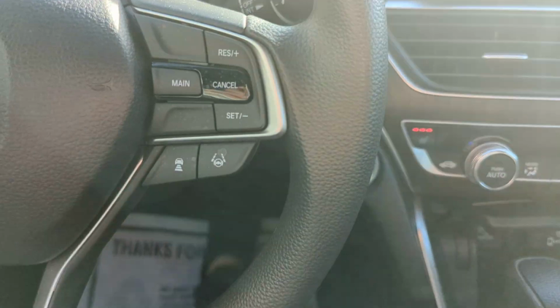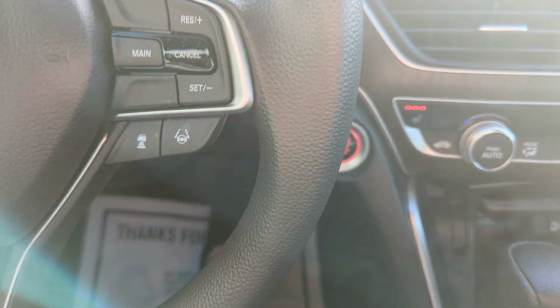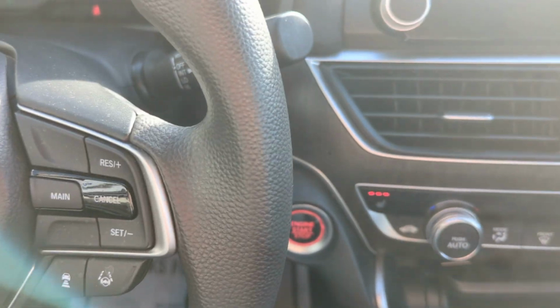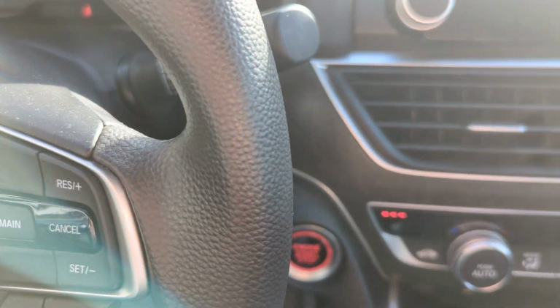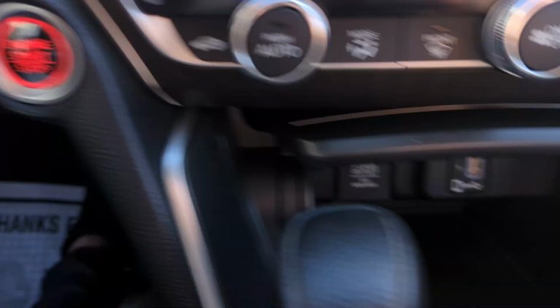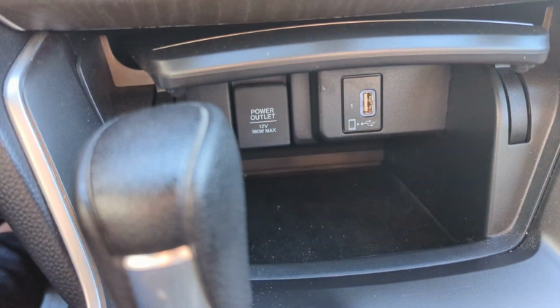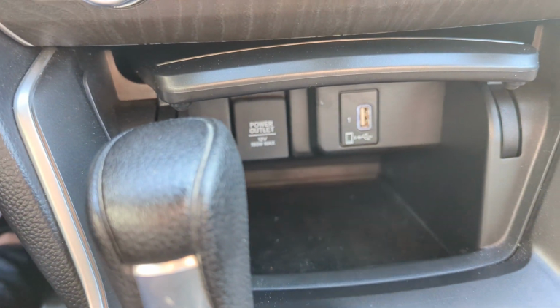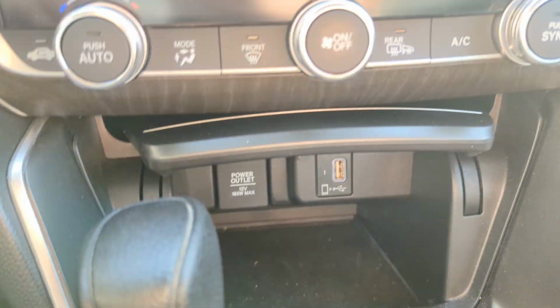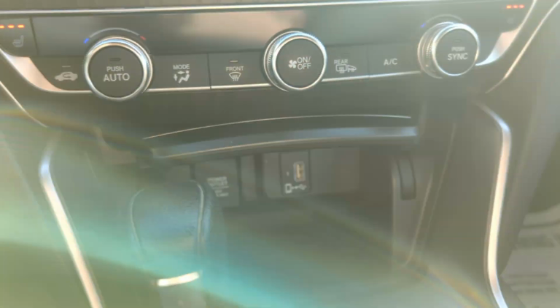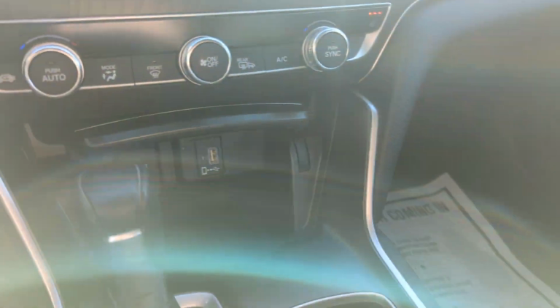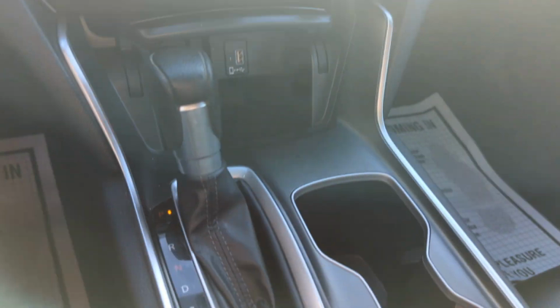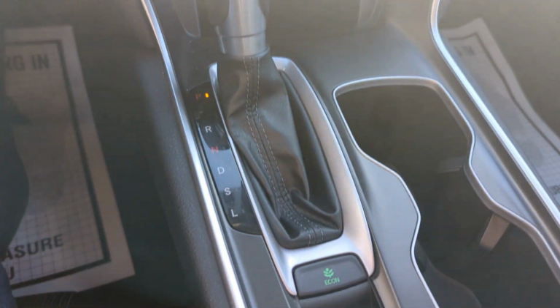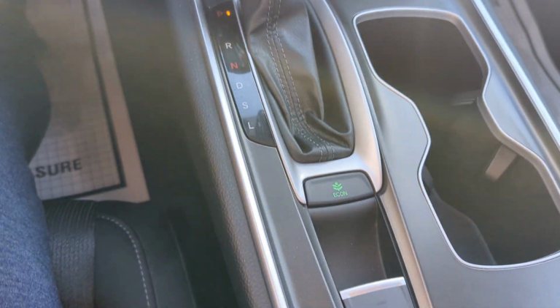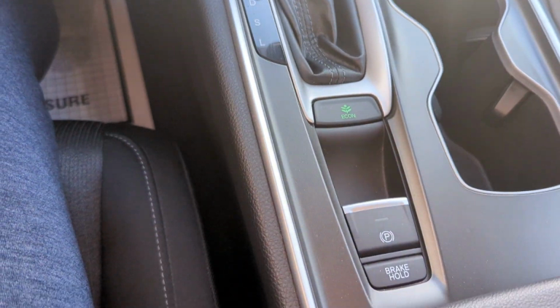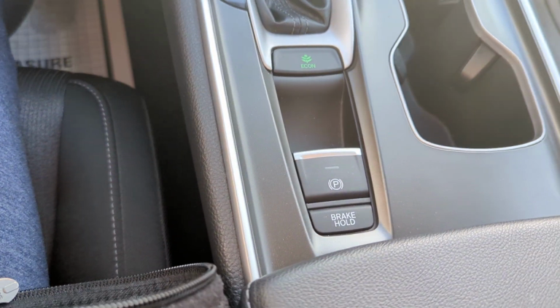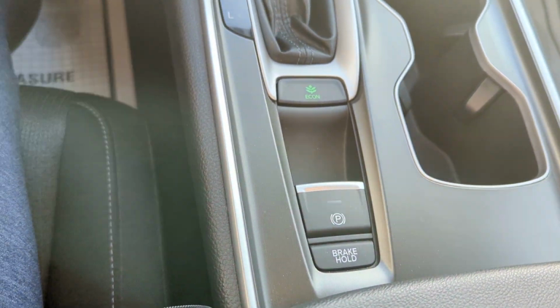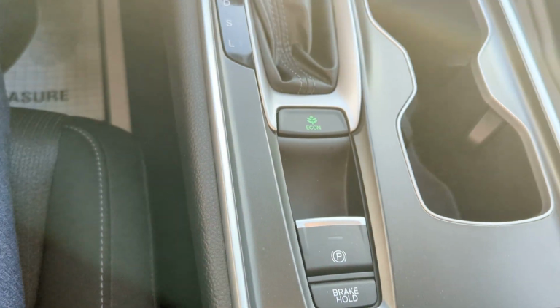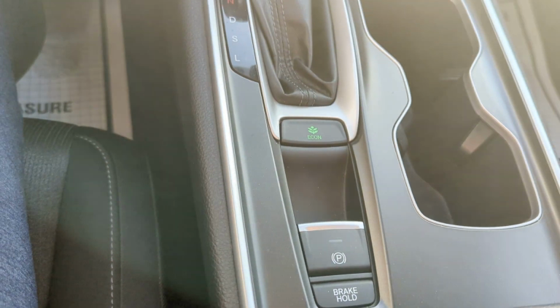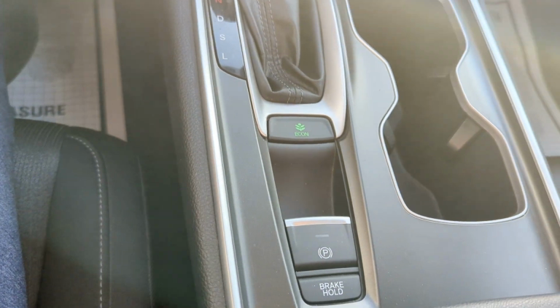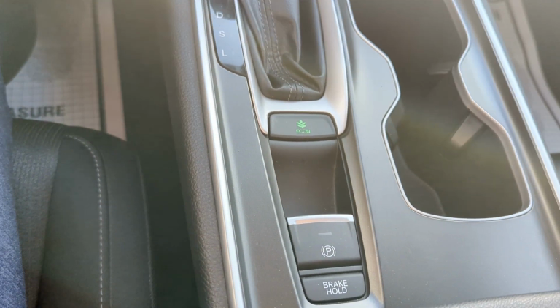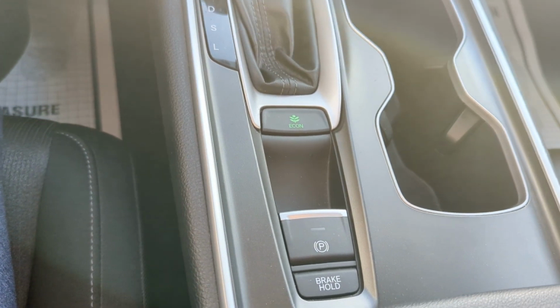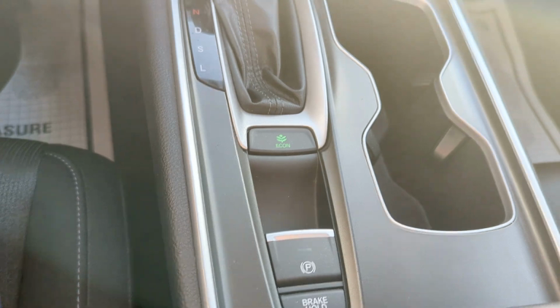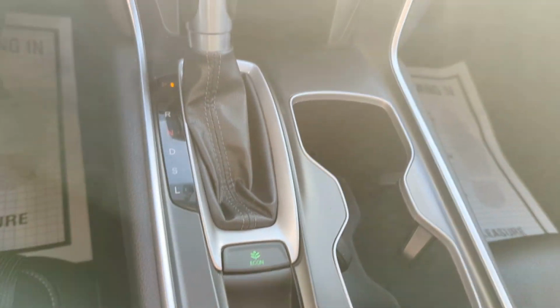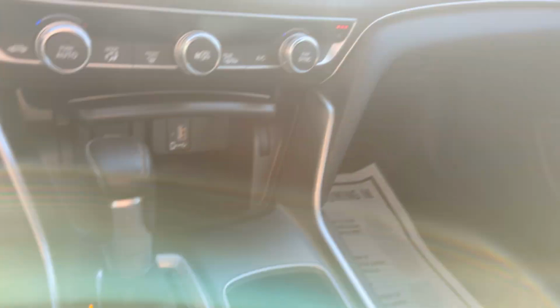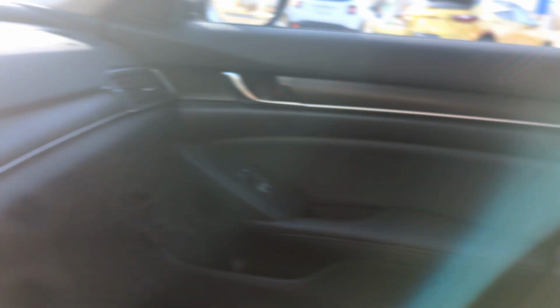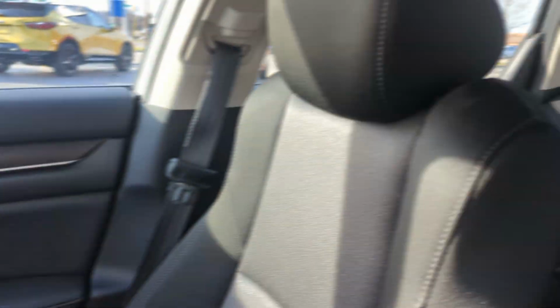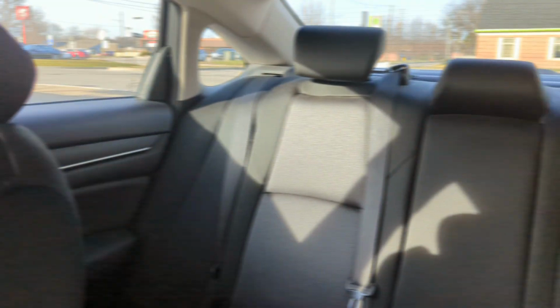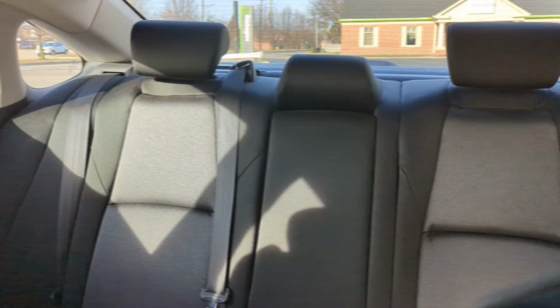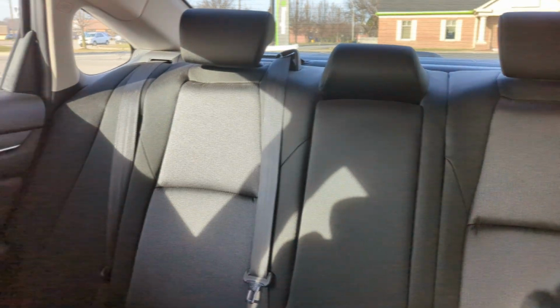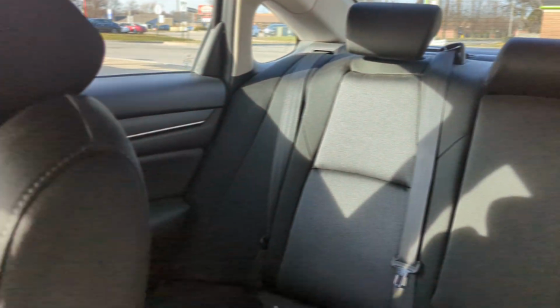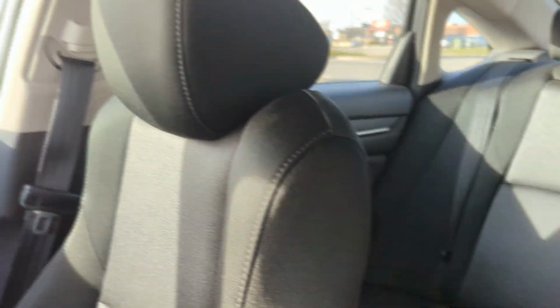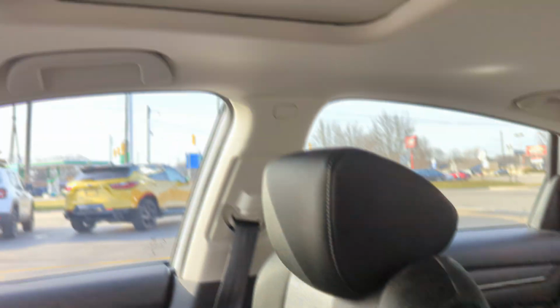You have push start. There's your 12-volt back in there. Econ mode. Brake hold mode, which is really cool for drive-thrus or when you're stopped and you don't want to put your car in park. You do have a power moon roof as well.